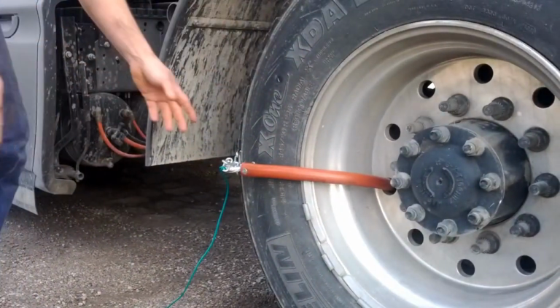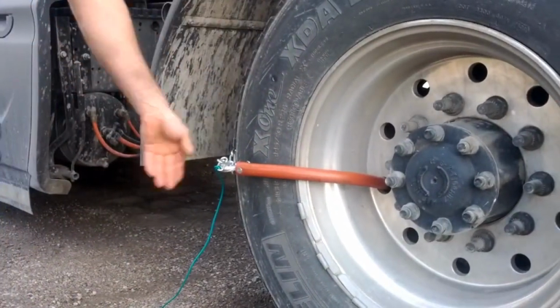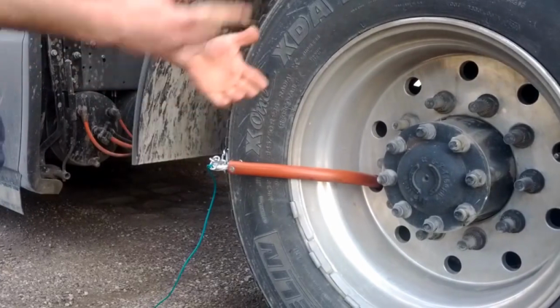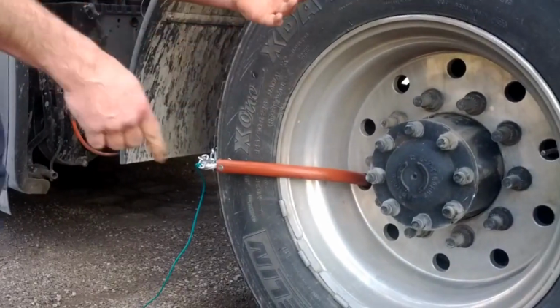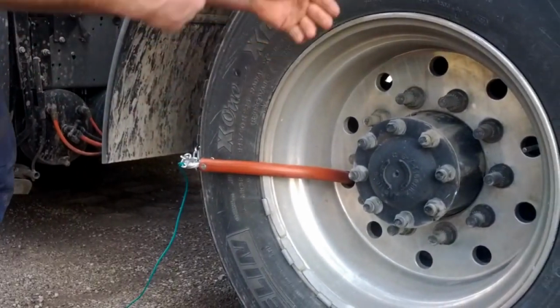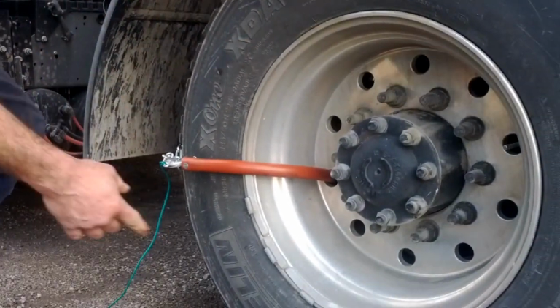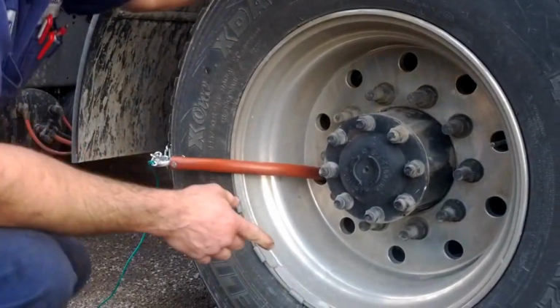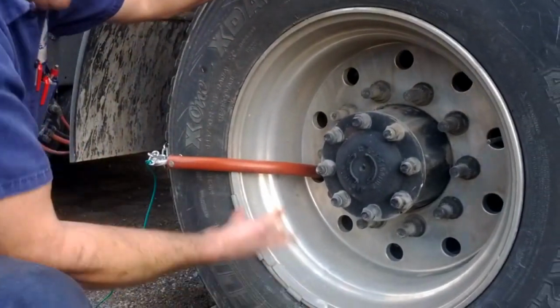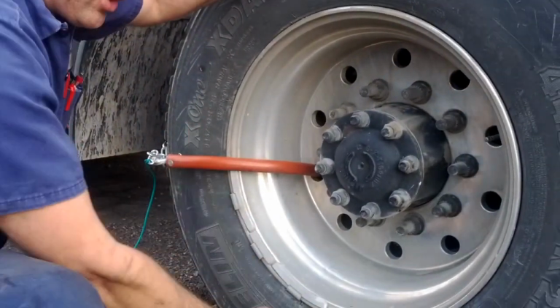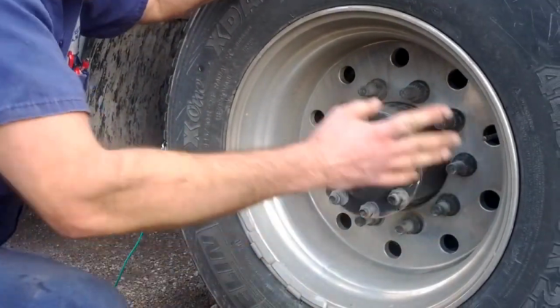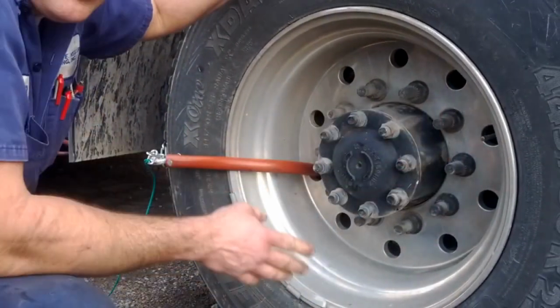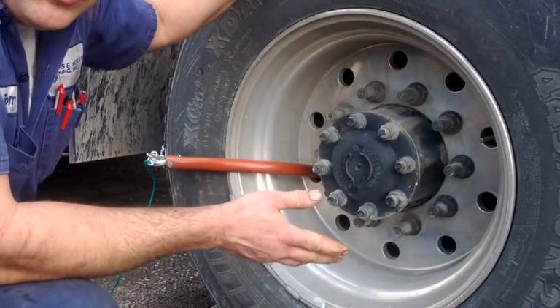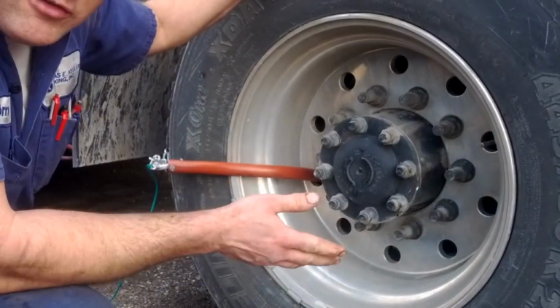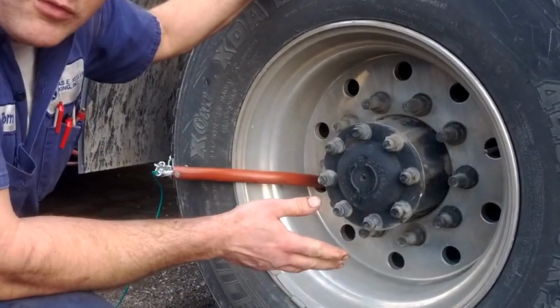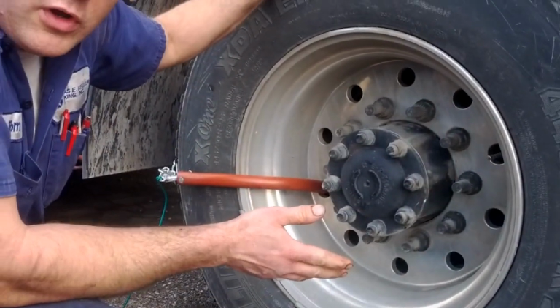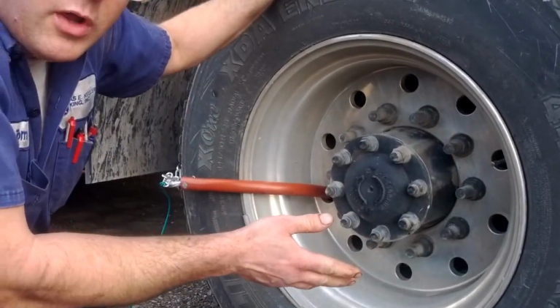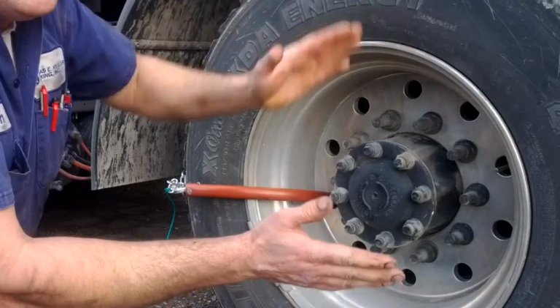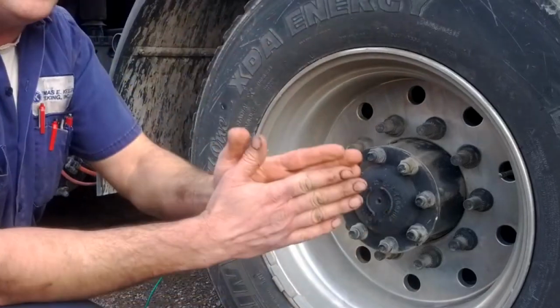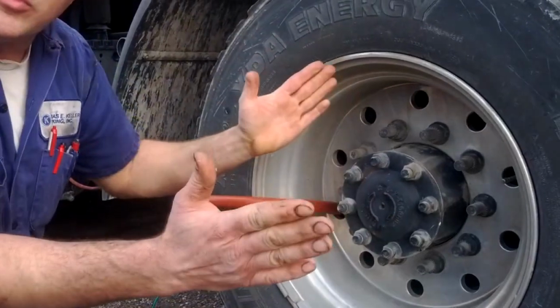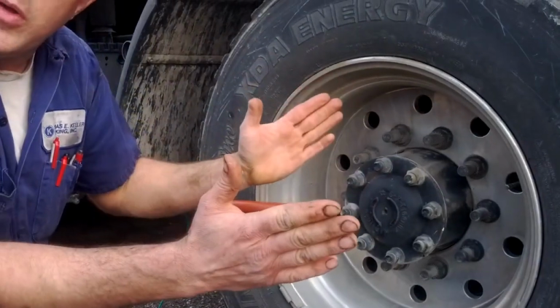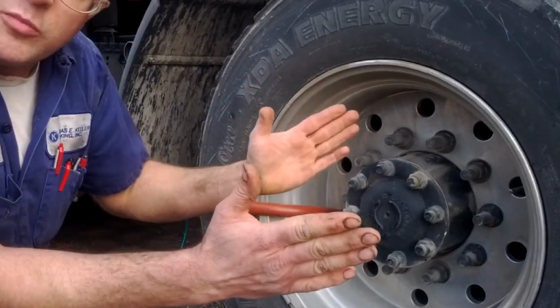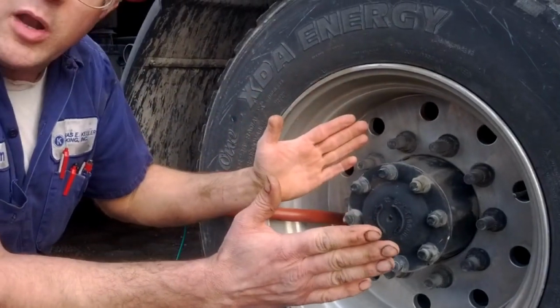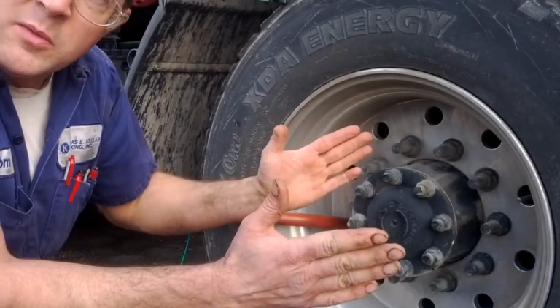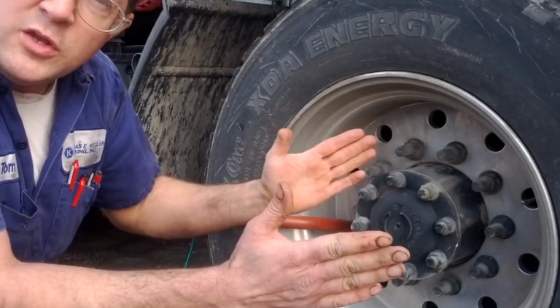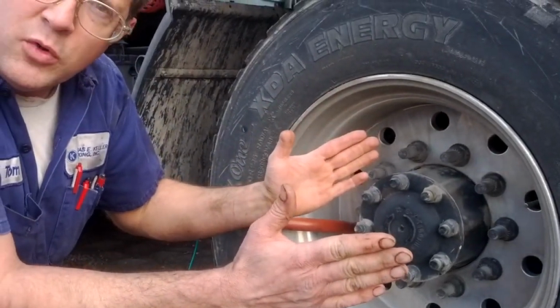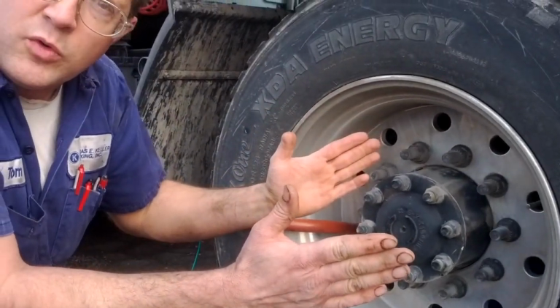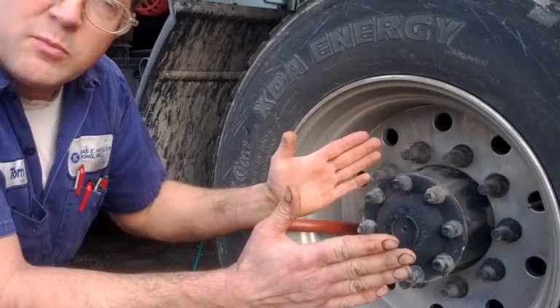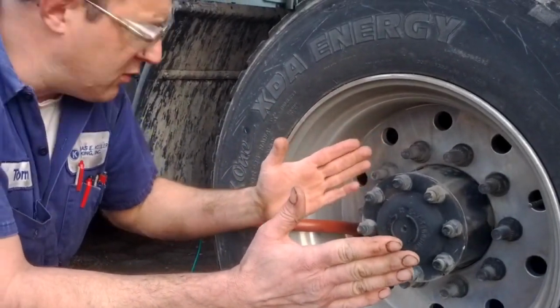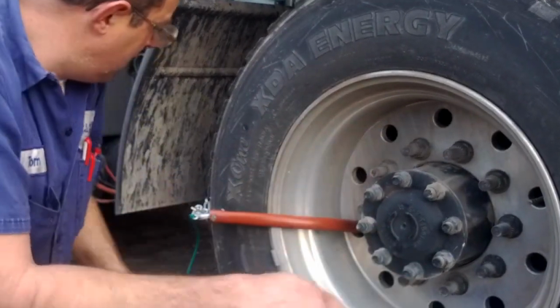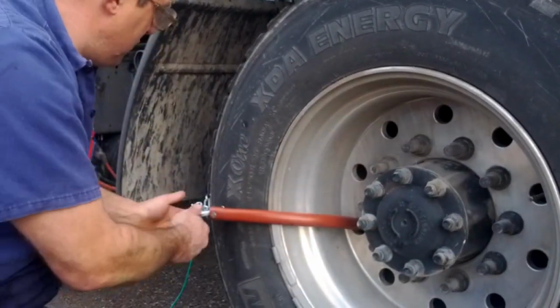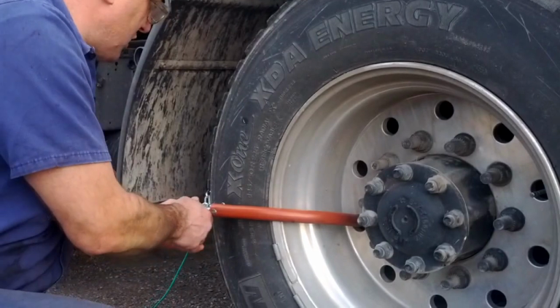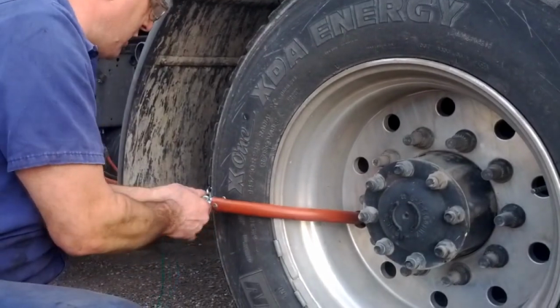Go ahead. The chain is just going to come down. It's going to hit the ice, or whatever you're stuck on, and it's going to give you the small amount of momentum you need to get moving. Once you get moving, you just unhook it.